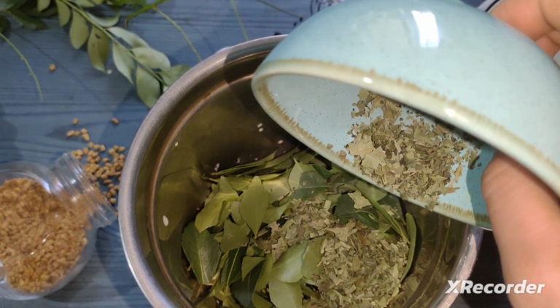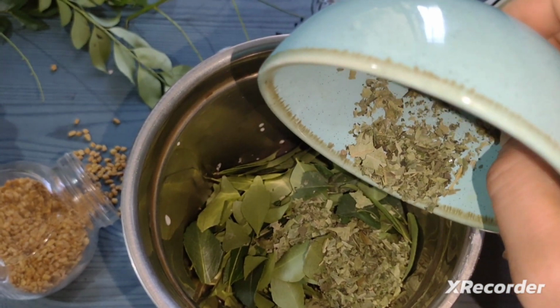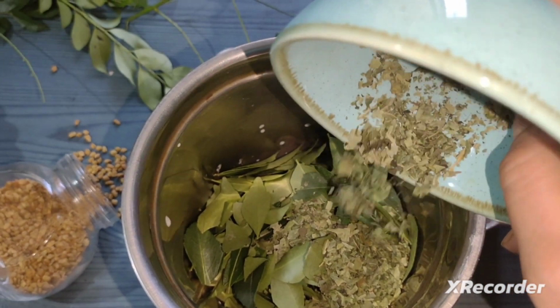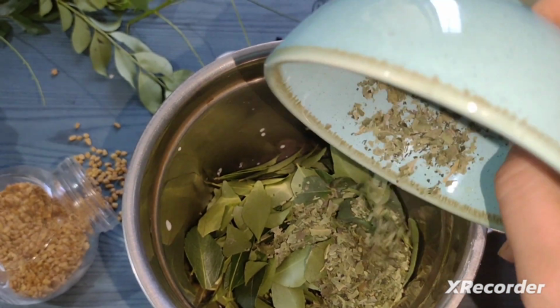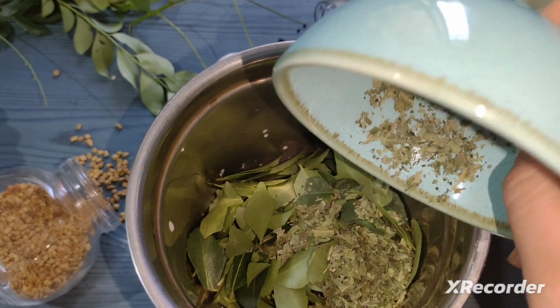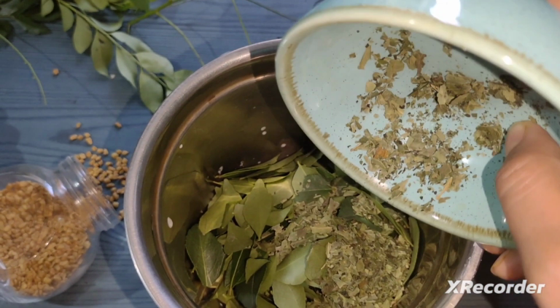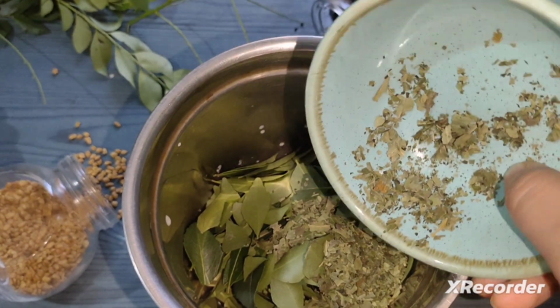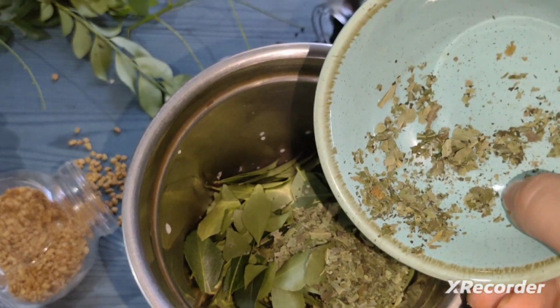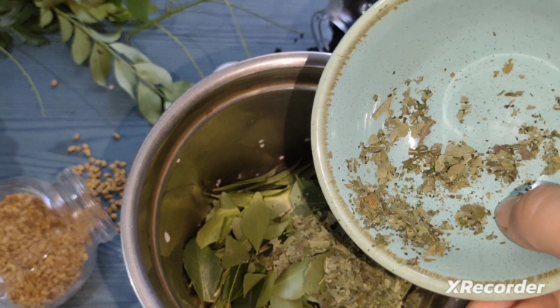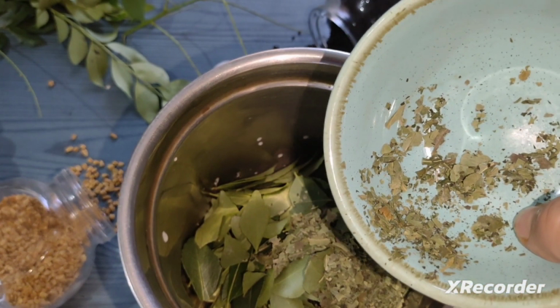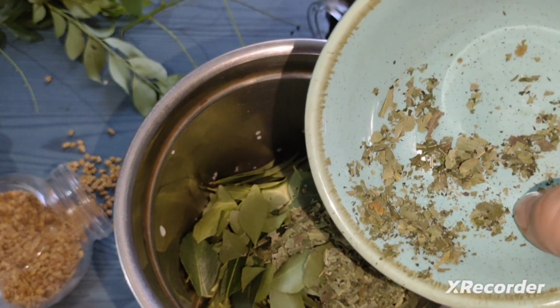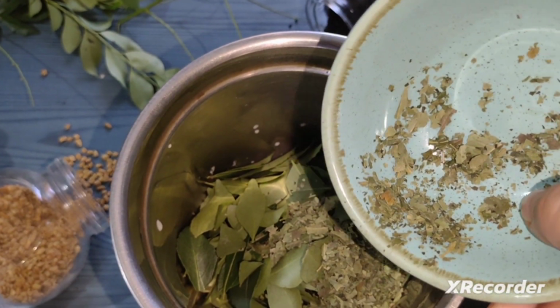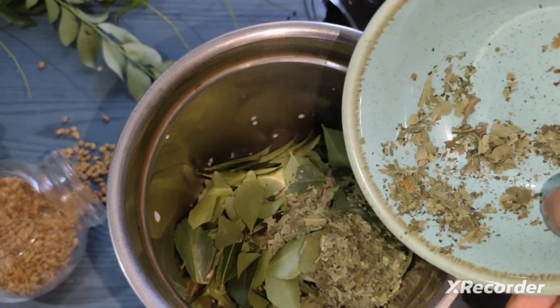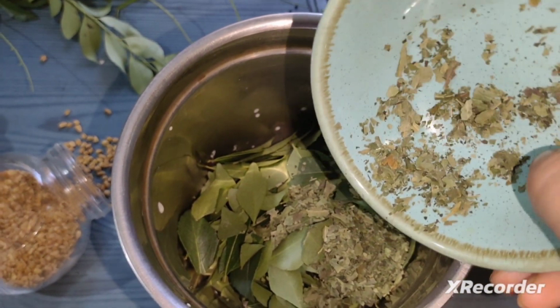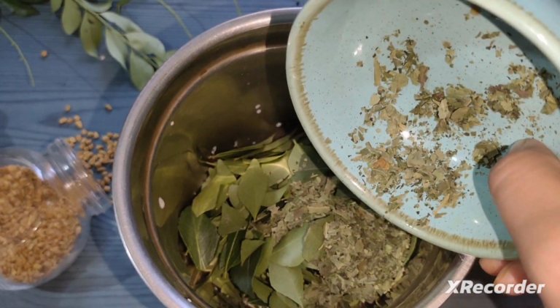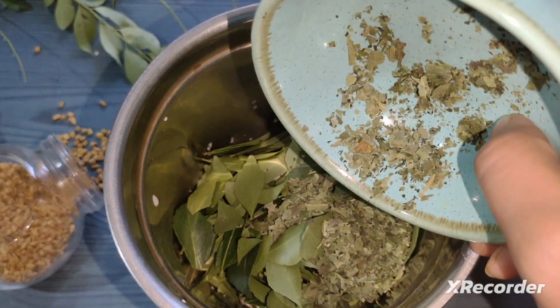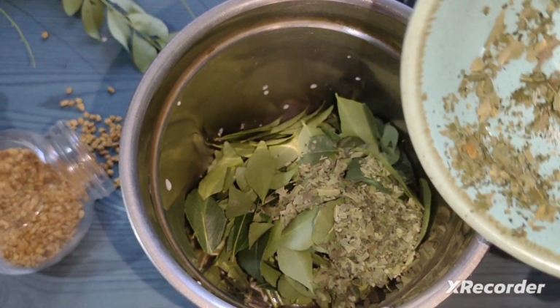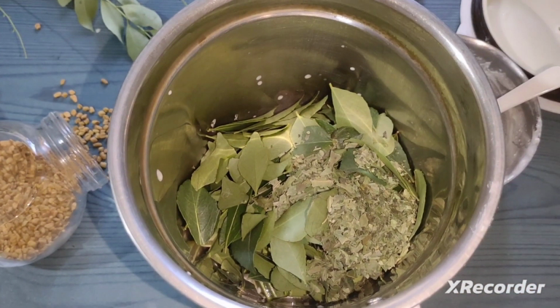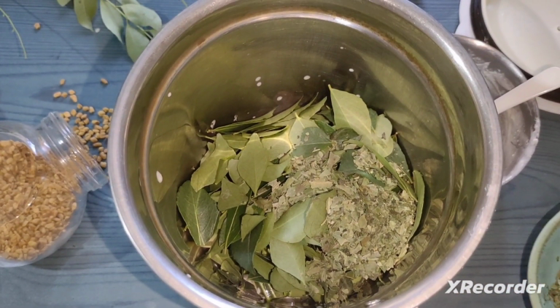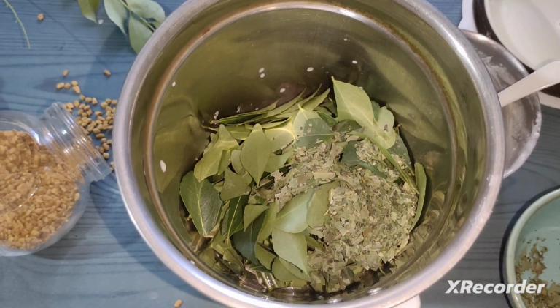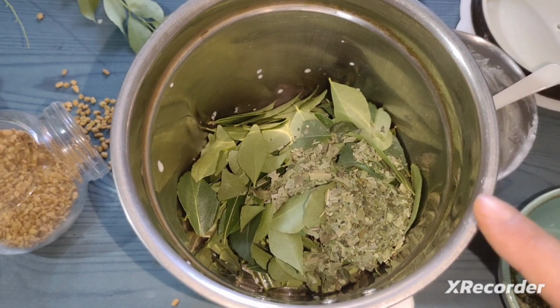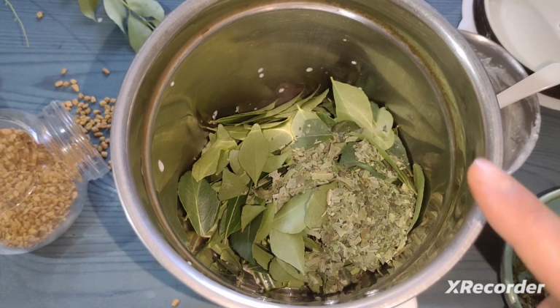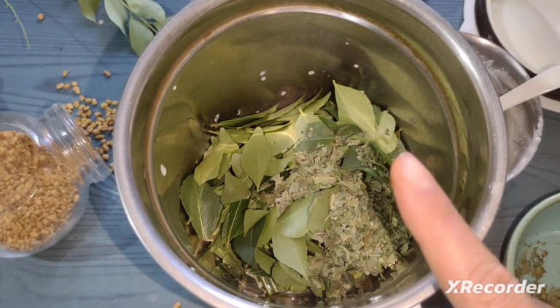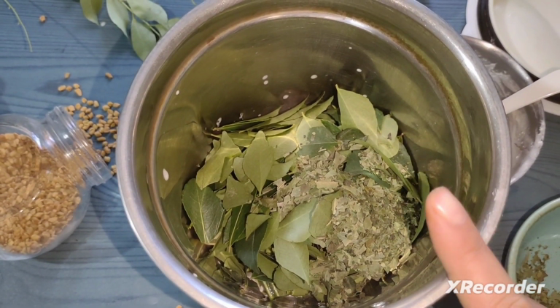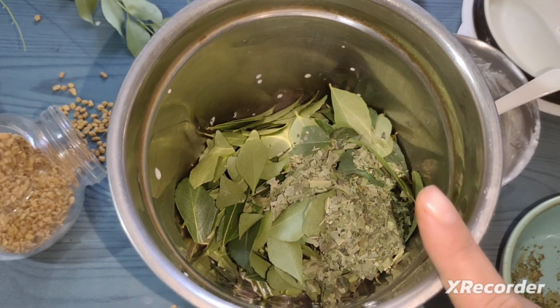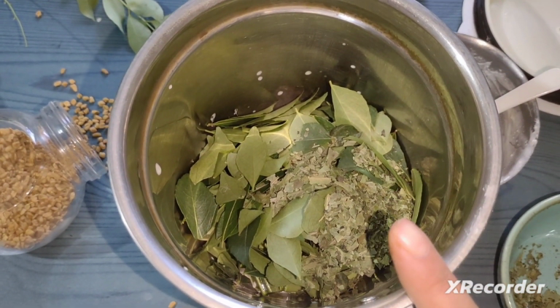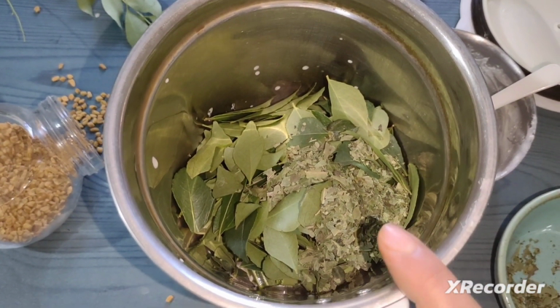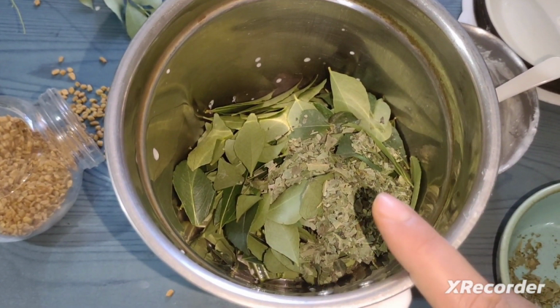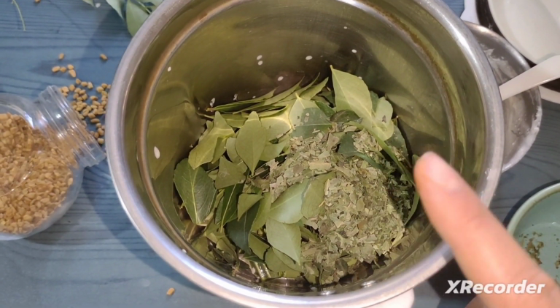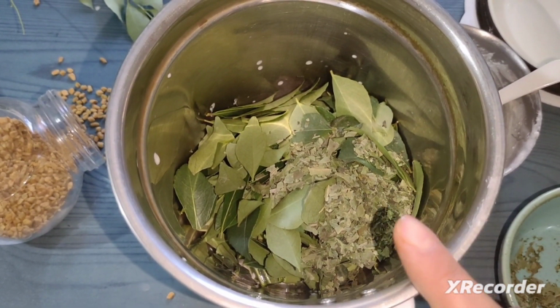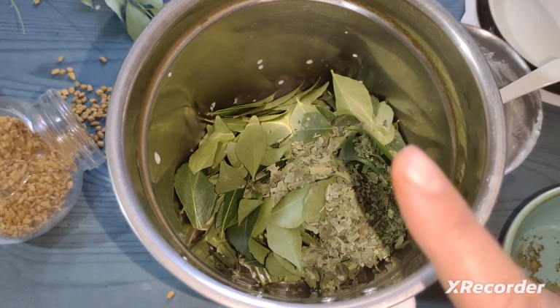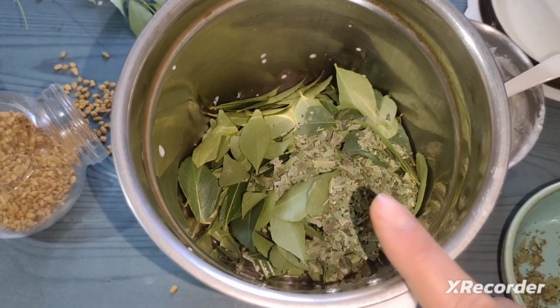This will help your scalp to be healthy. If you want to put it on your scalp, you can — it is very good for the heat on the scalp, so please apply it to your scalp.